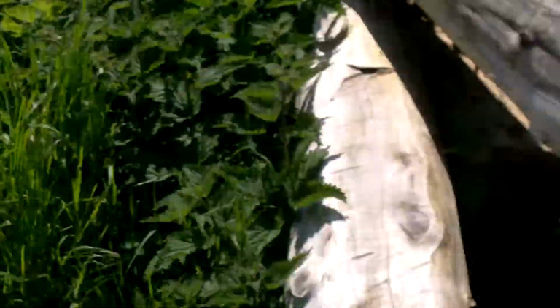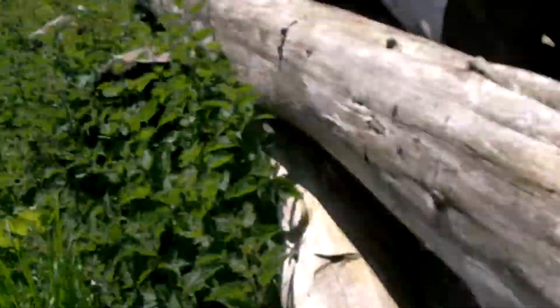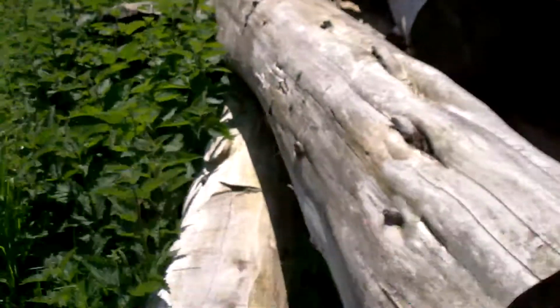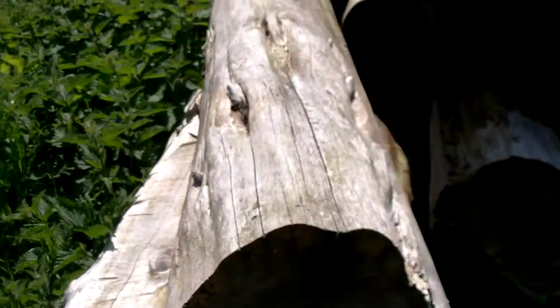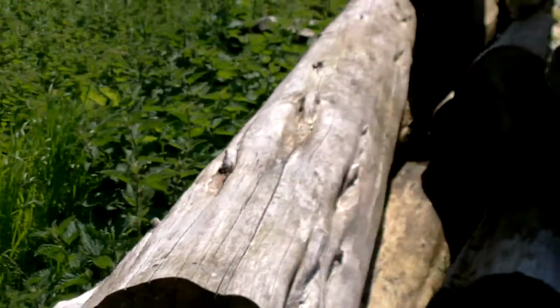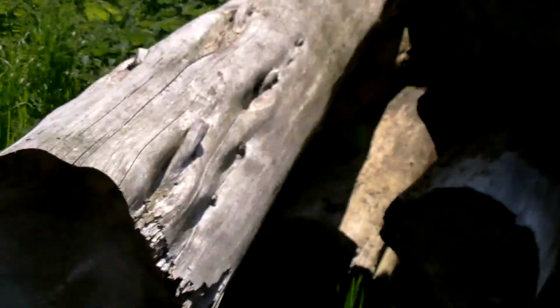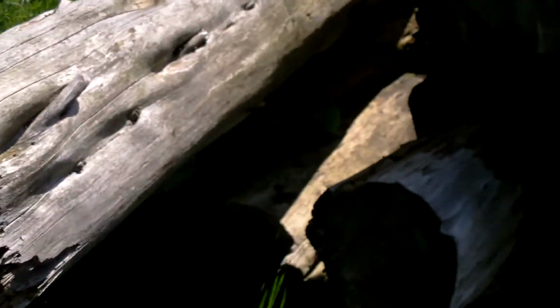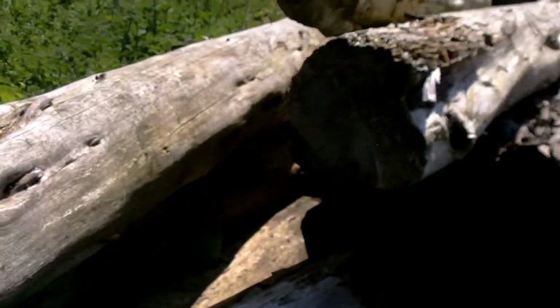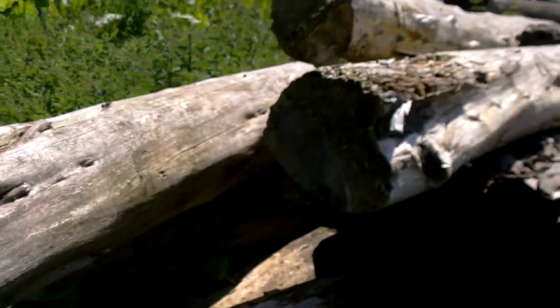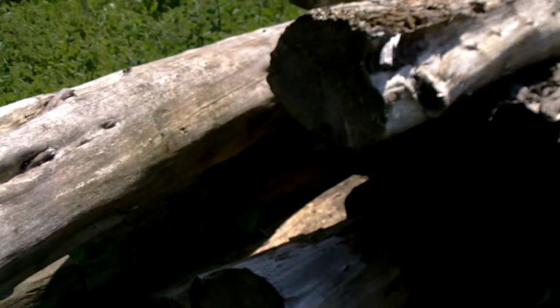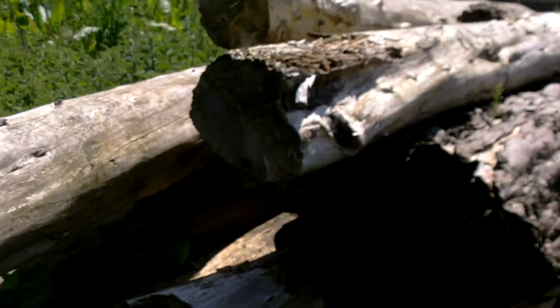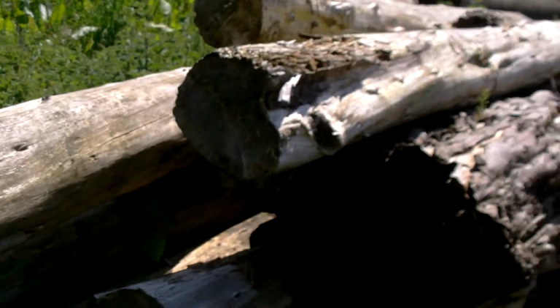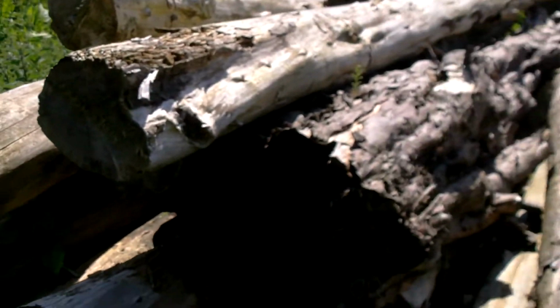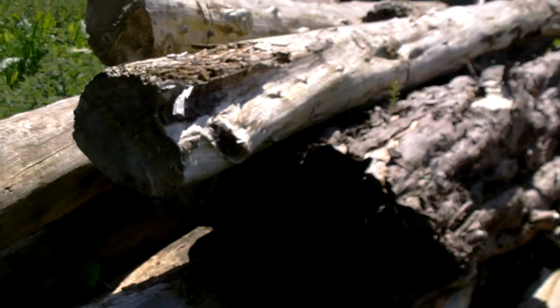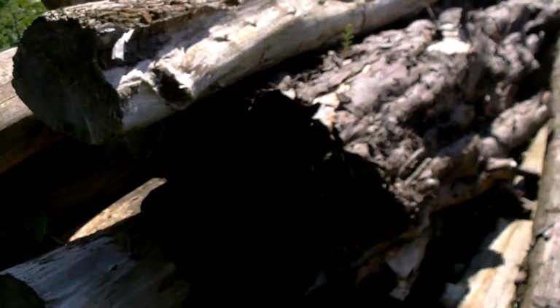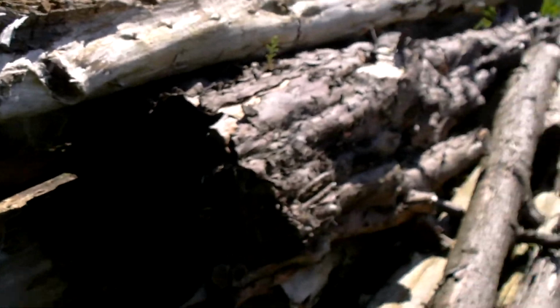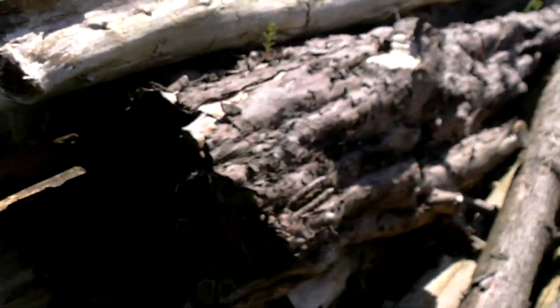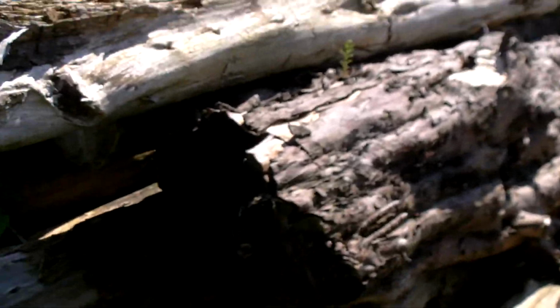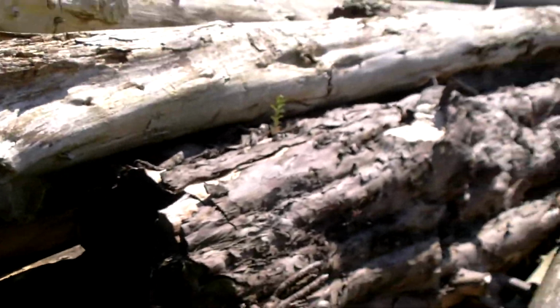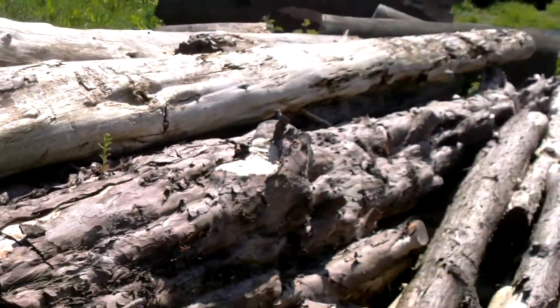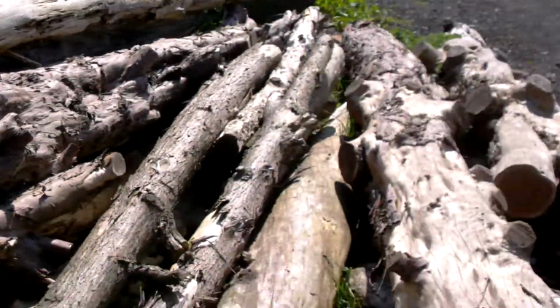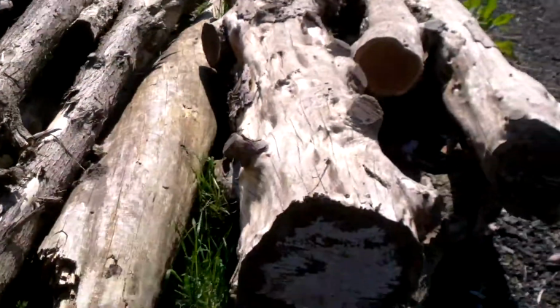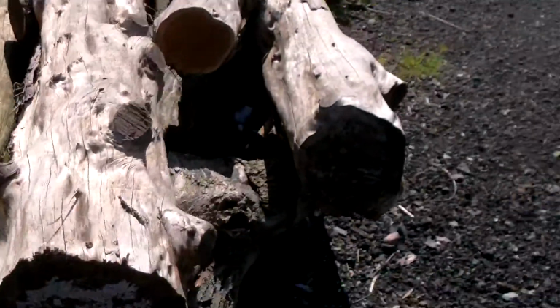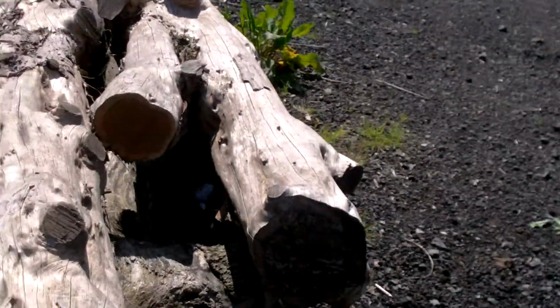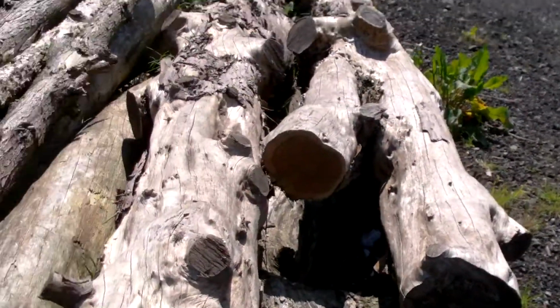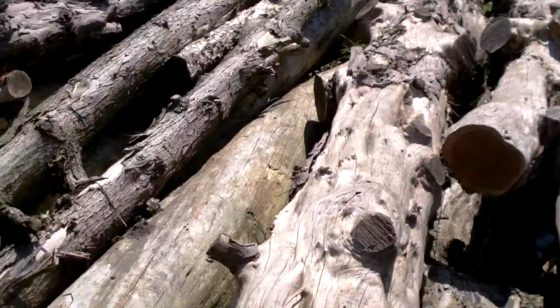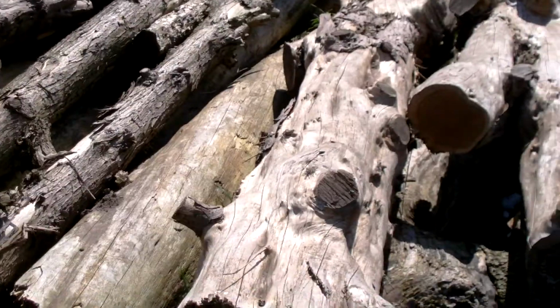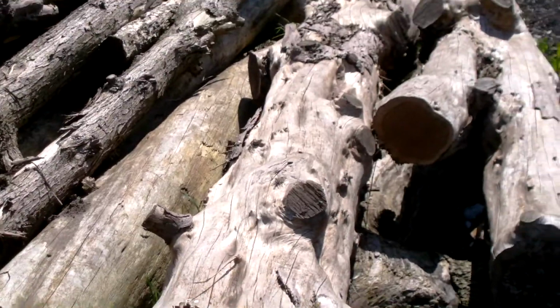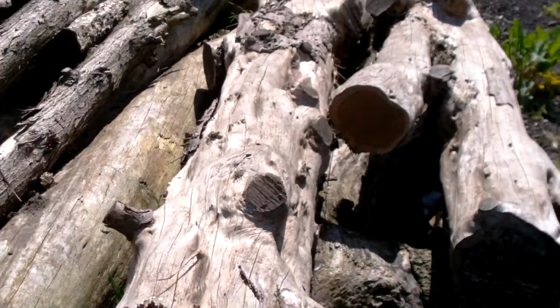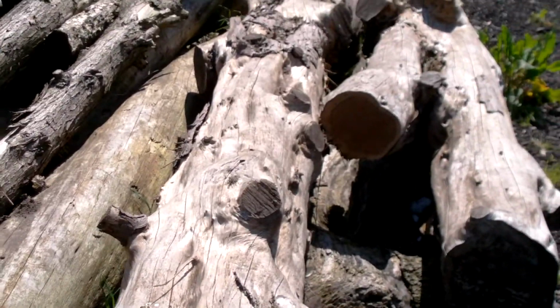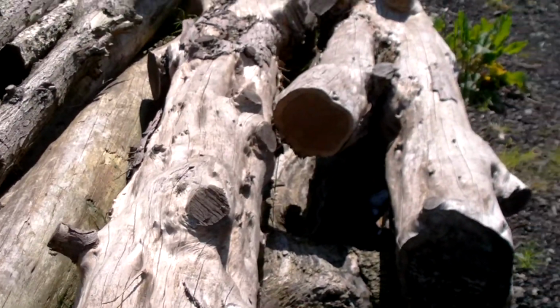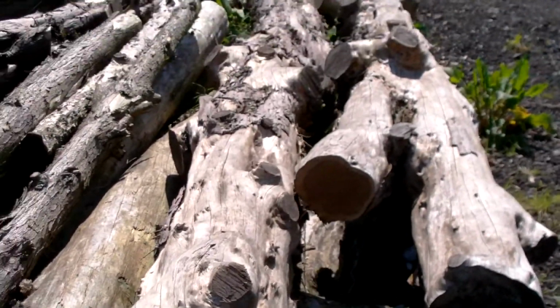Some more pieces of cypress, which again are going to end up being nice, strong beams. And we've got three pieces of yew — there's that one, and then these two.